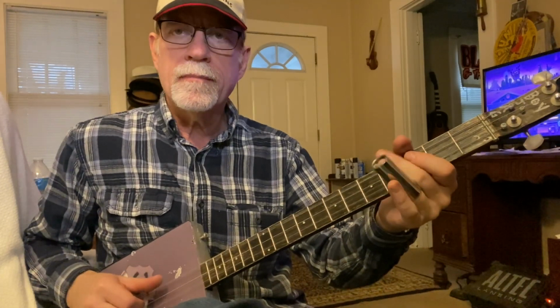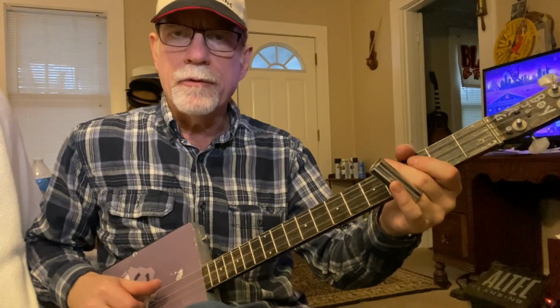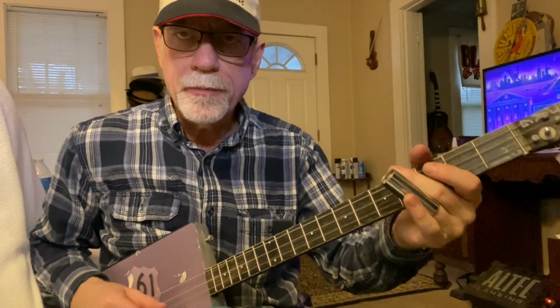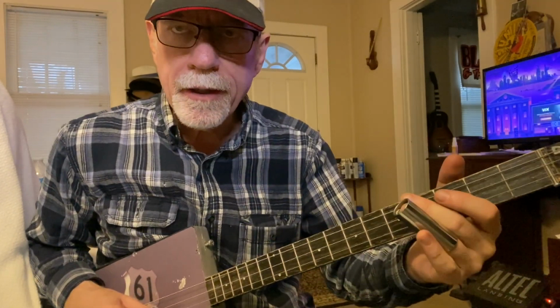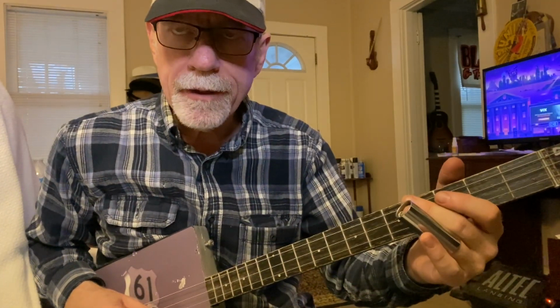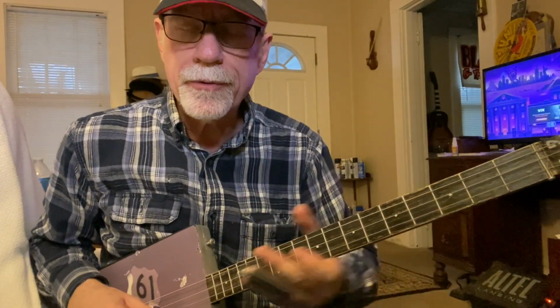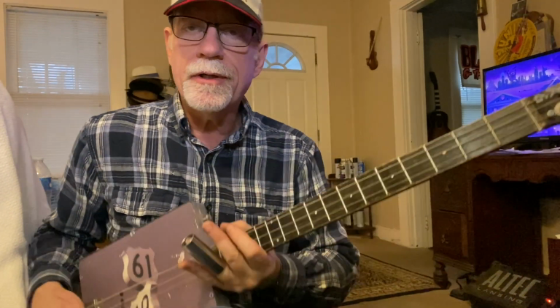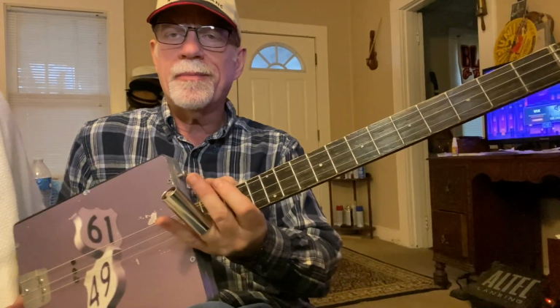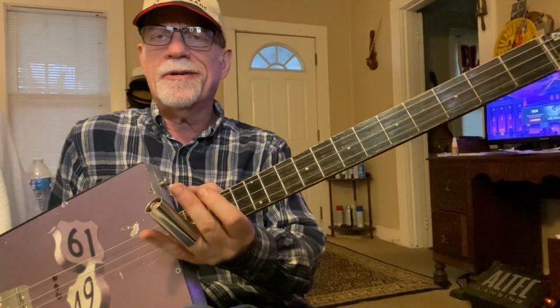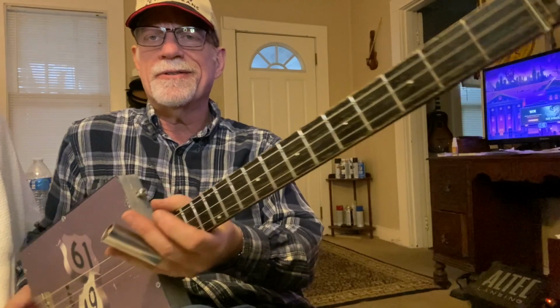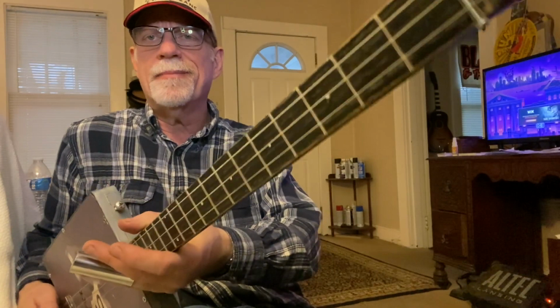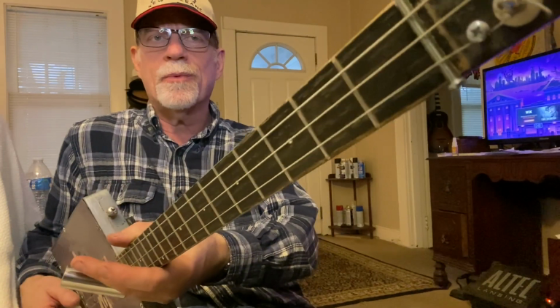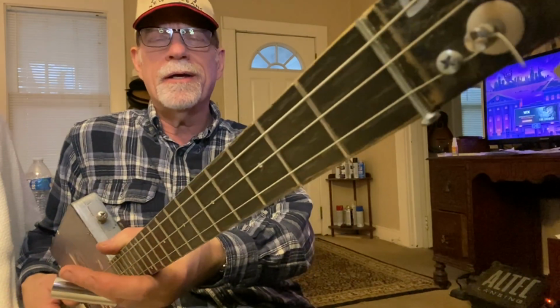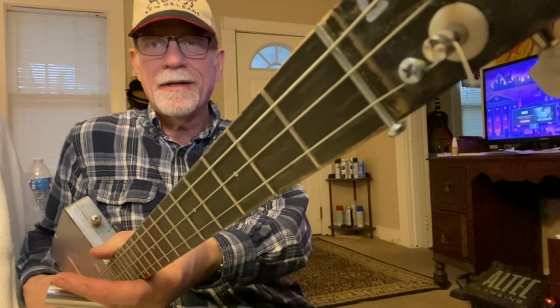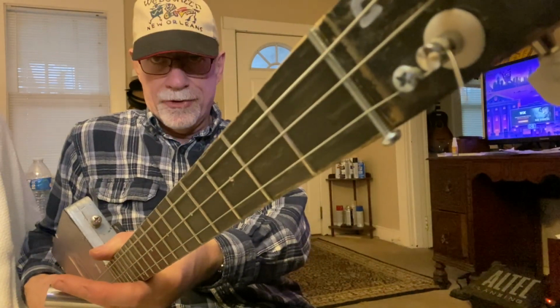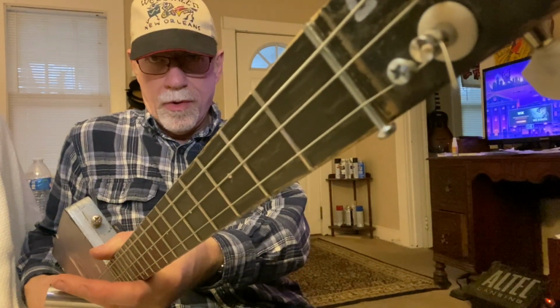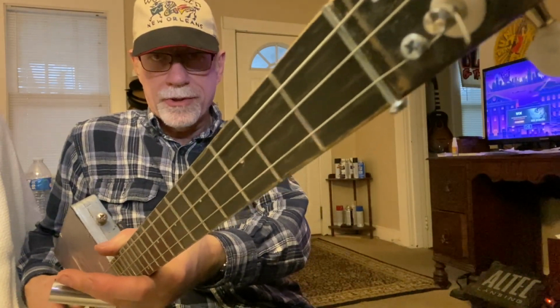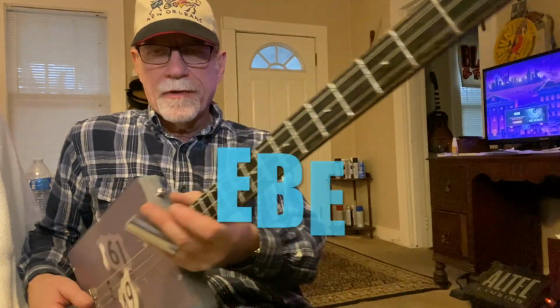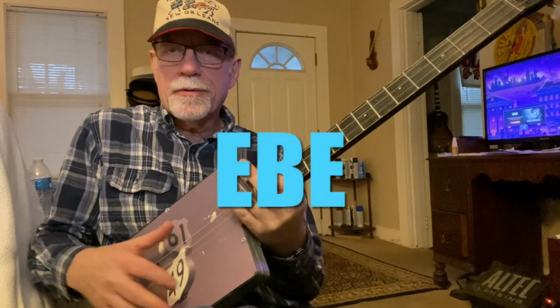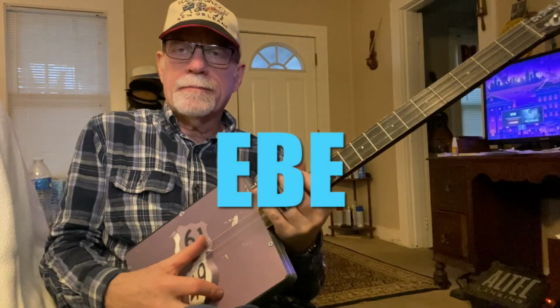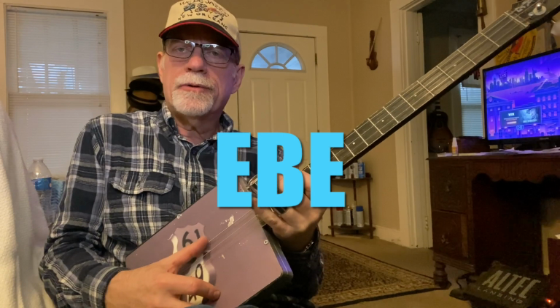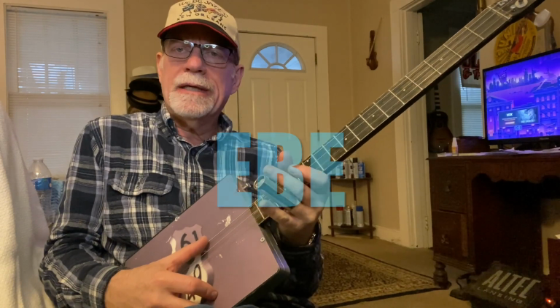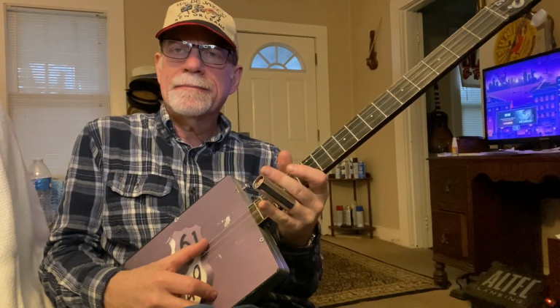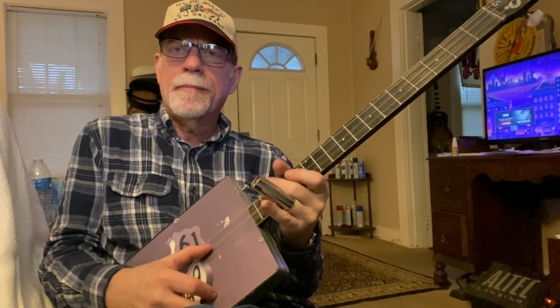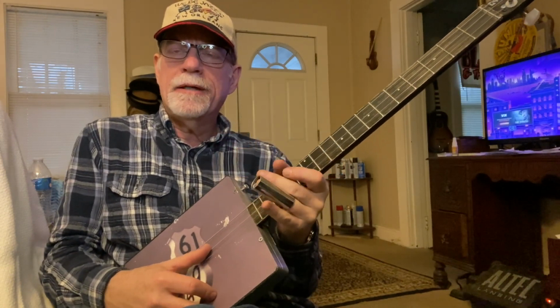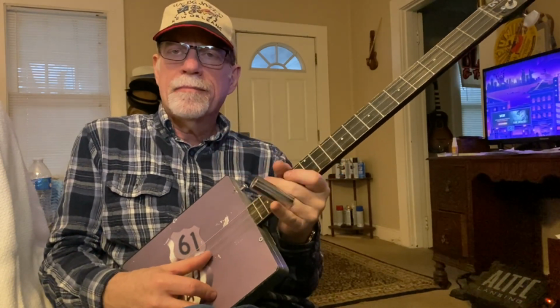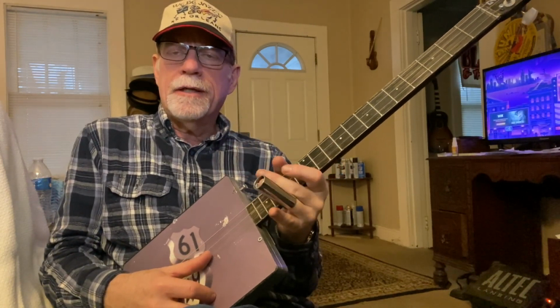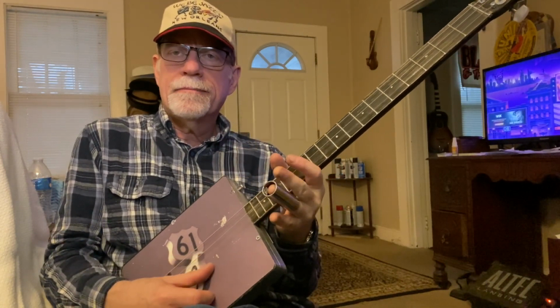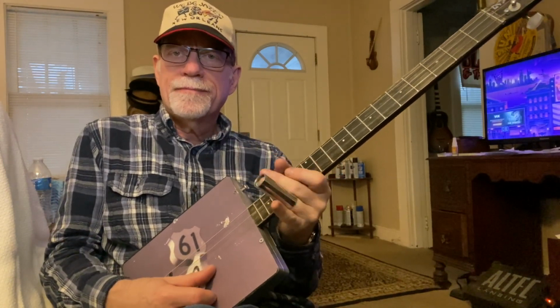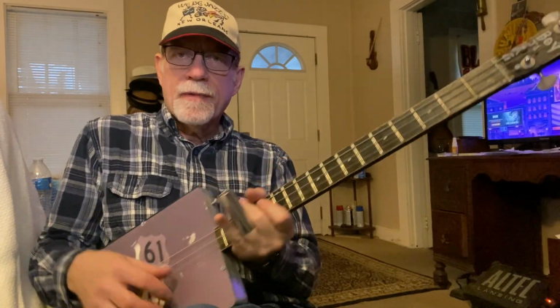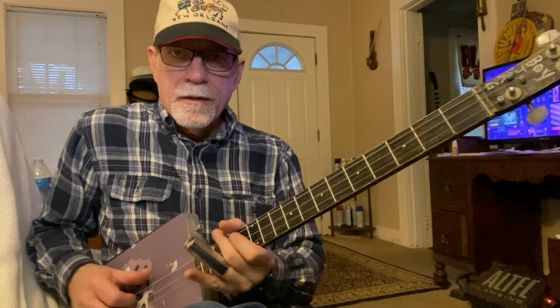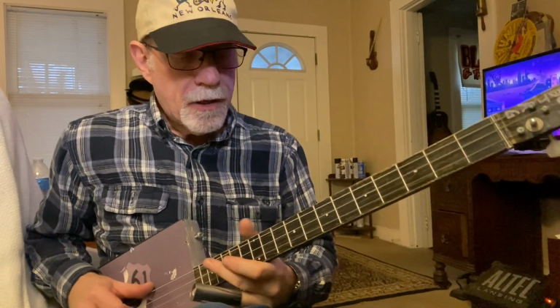Howdy folks, Blues Boy Jag here with yet another three-string cigar box guitar lesson. It's Rocky Mountain Way by Joe Walsh on three string. We're tuned E-B-E. Let's get started.